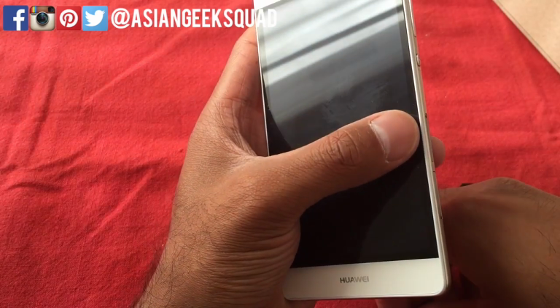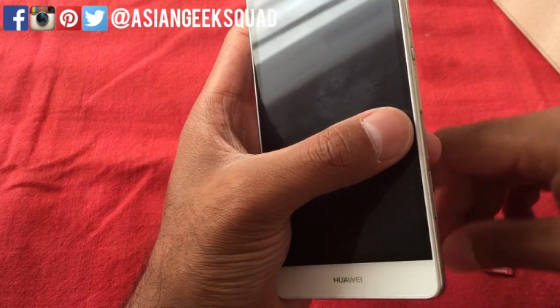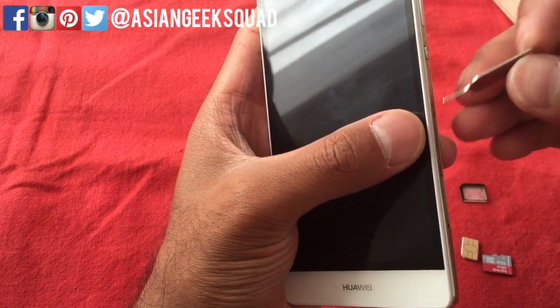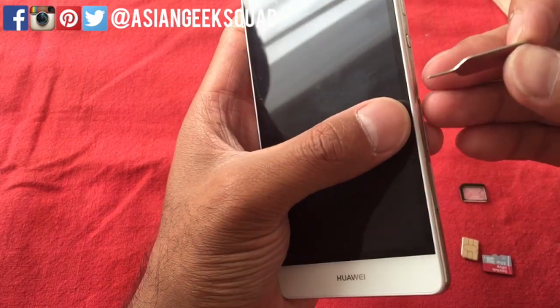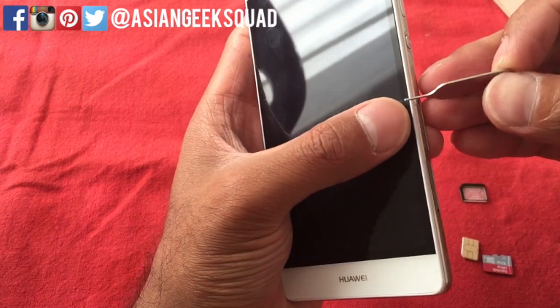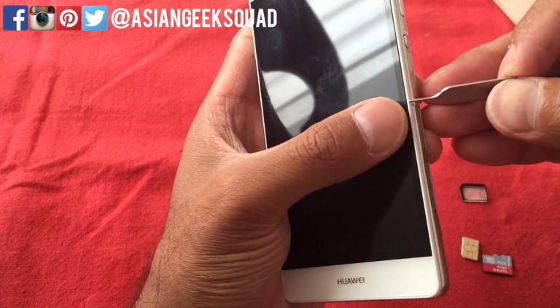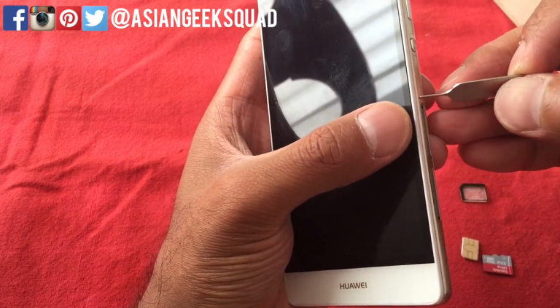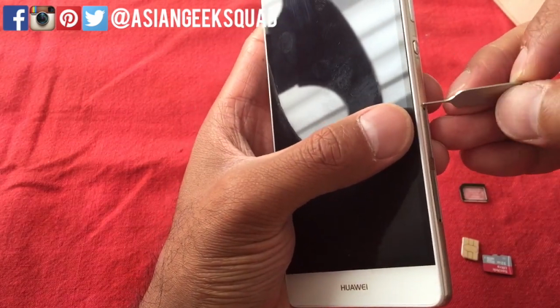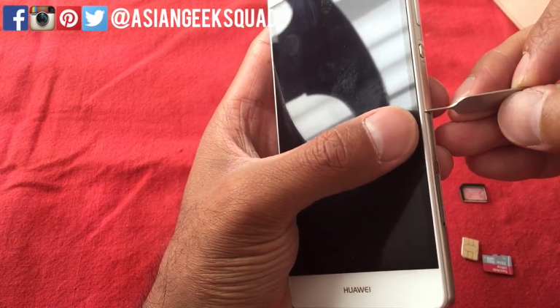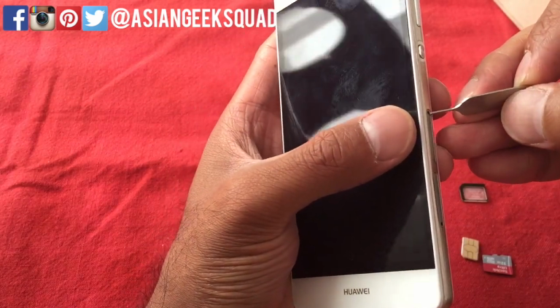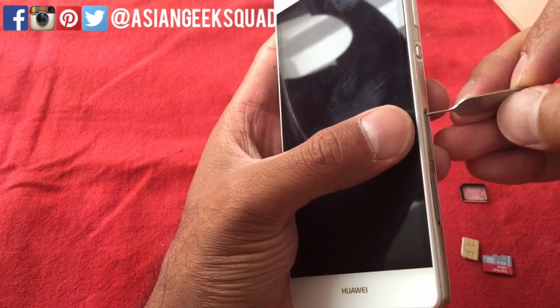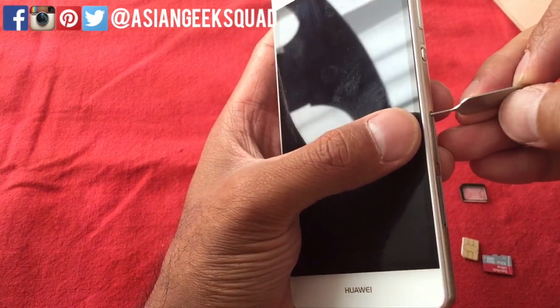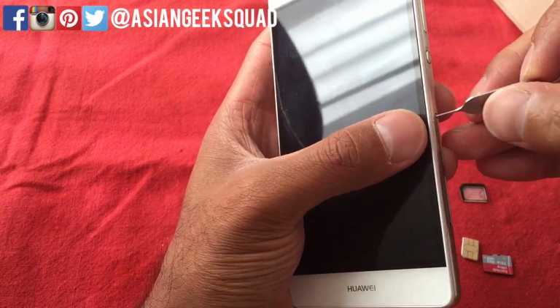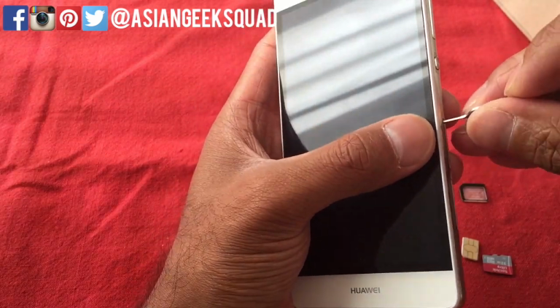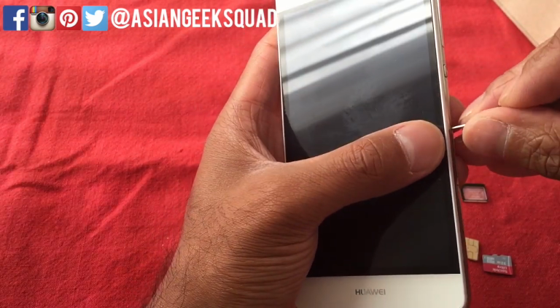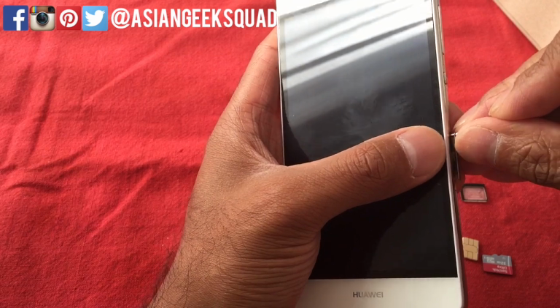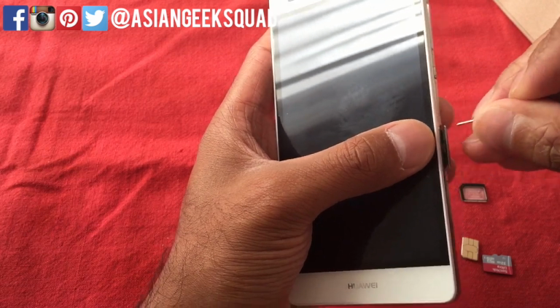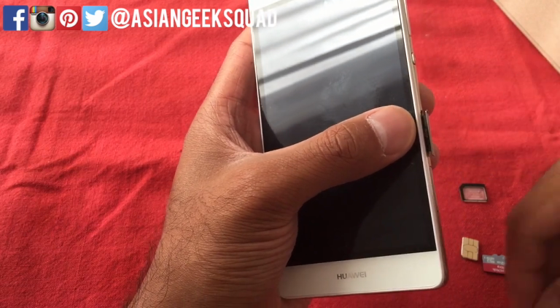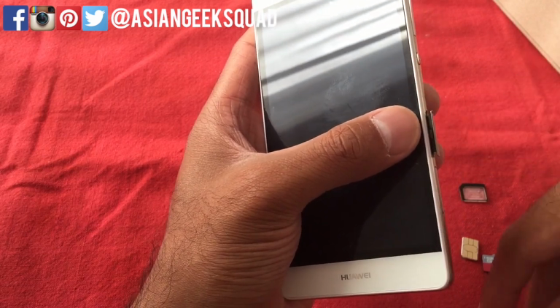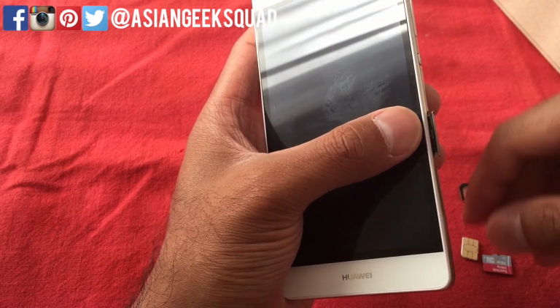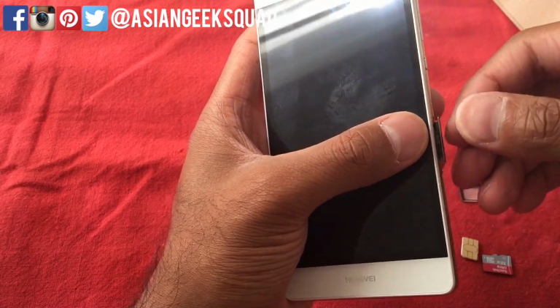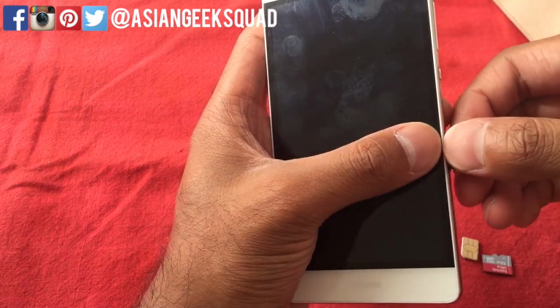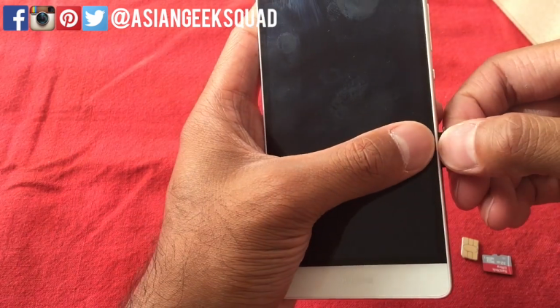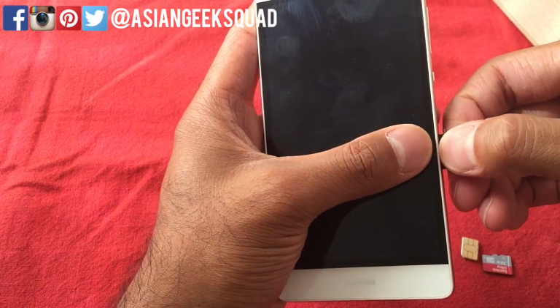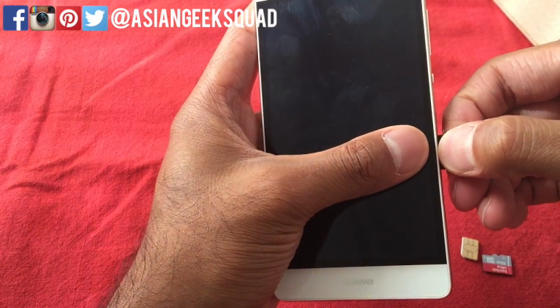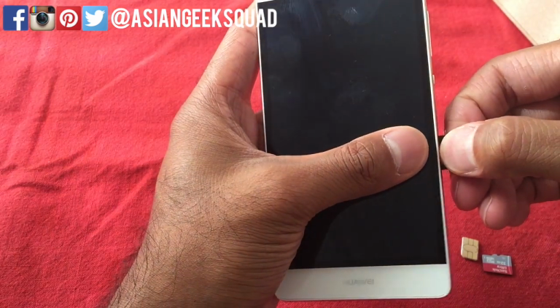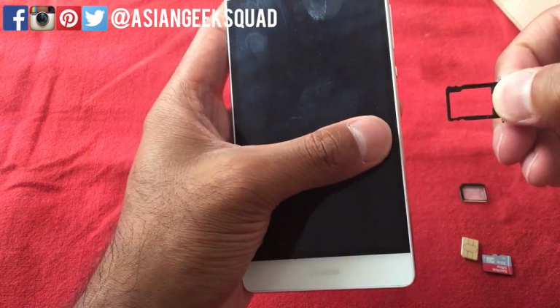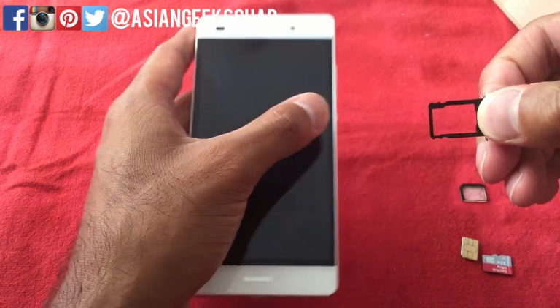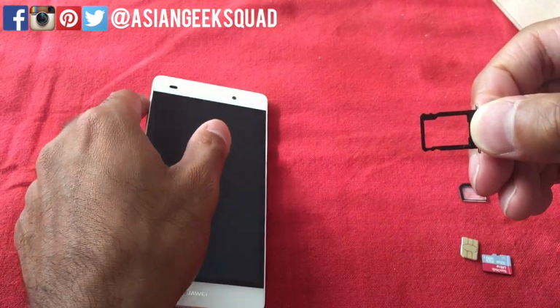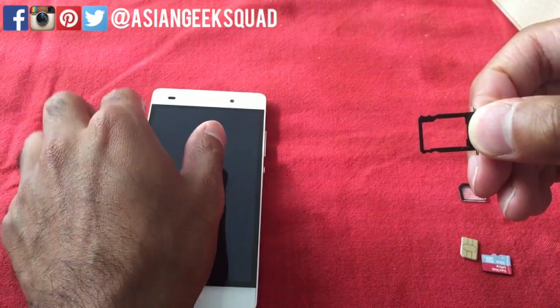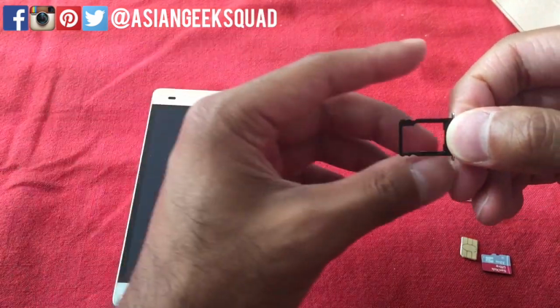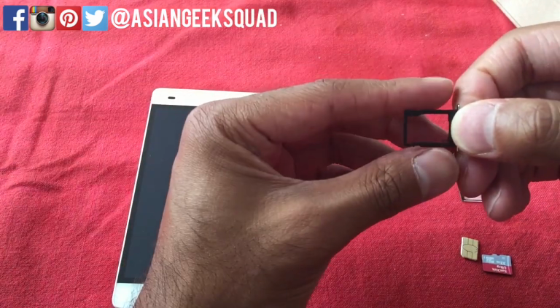Now the second one — the upper one — will give you a different variation. You can use it for a second SIM card, which allows you to put a nano SIM card, or you can use it as a micro SD slot.